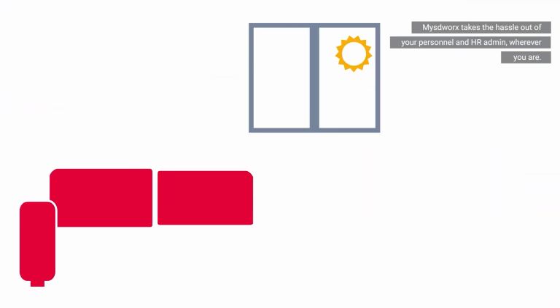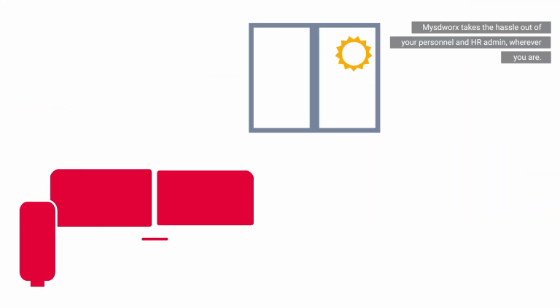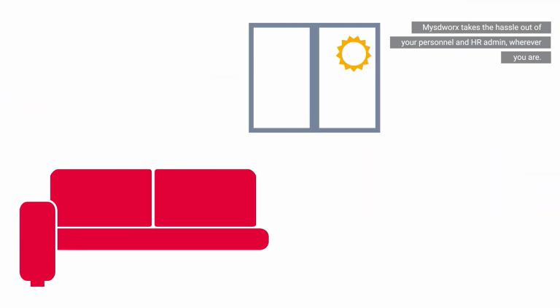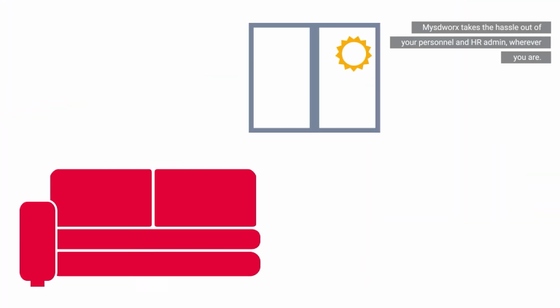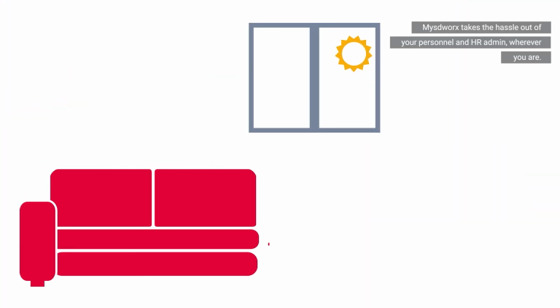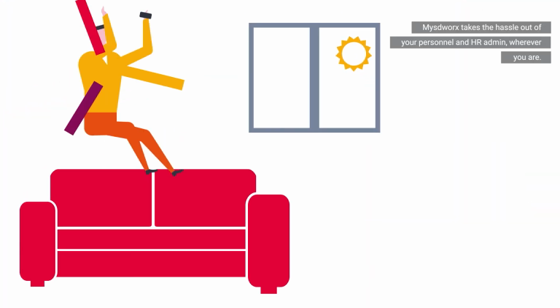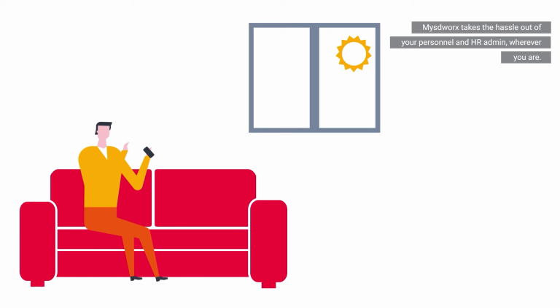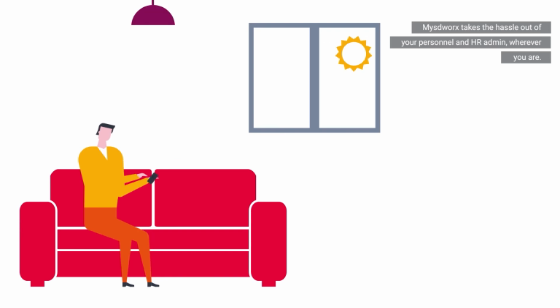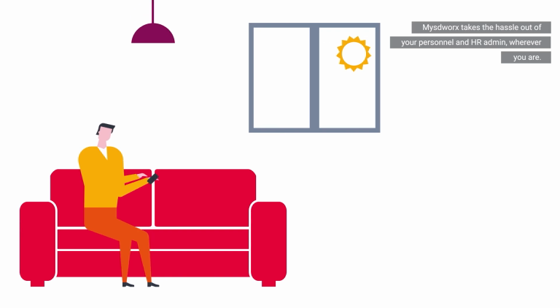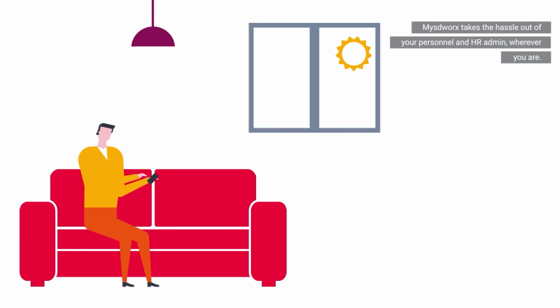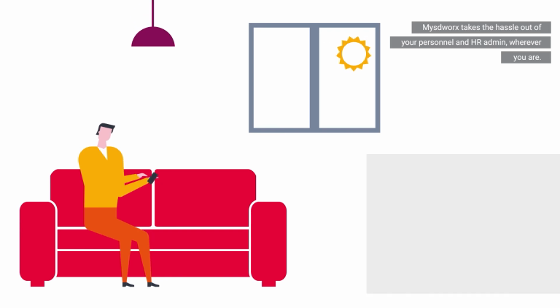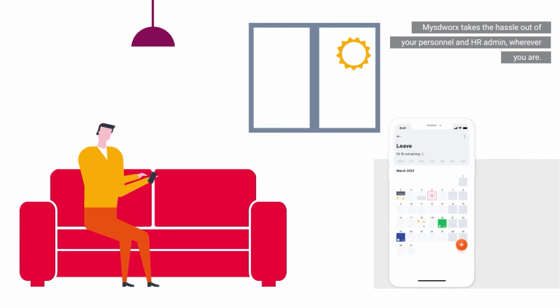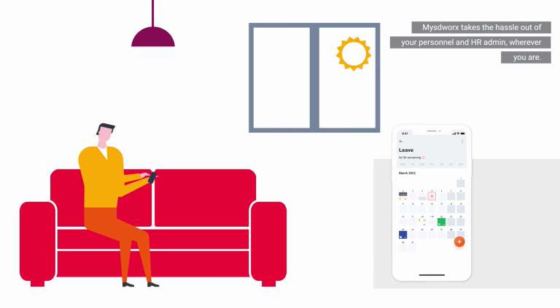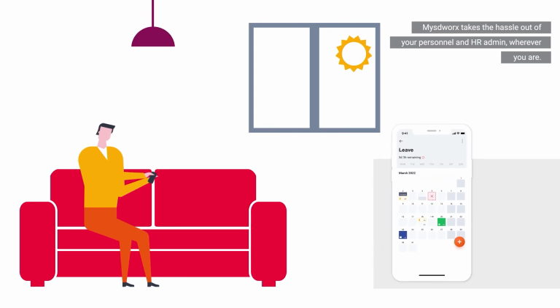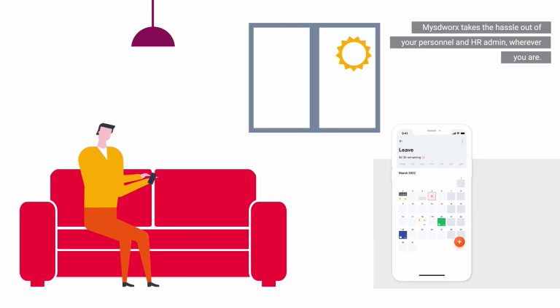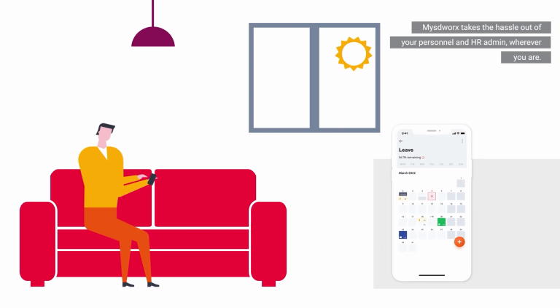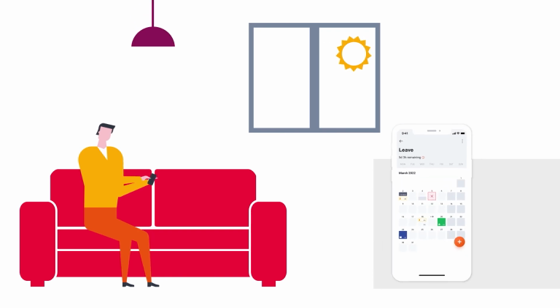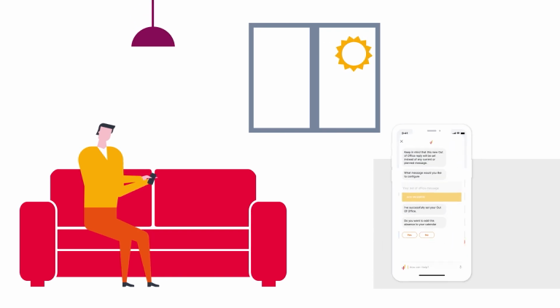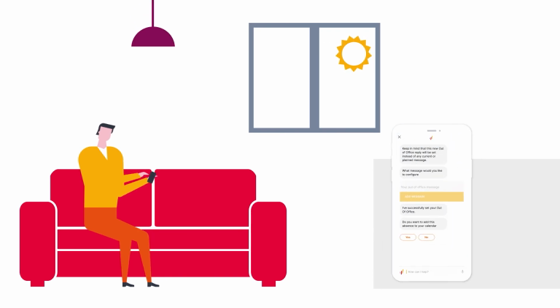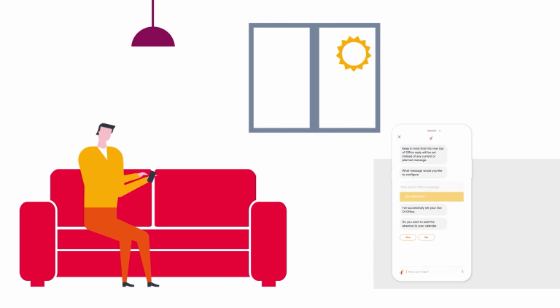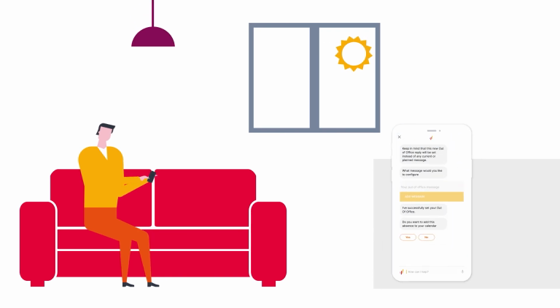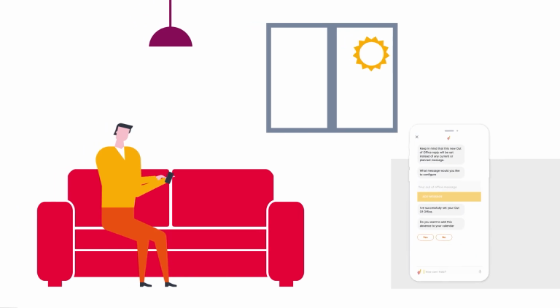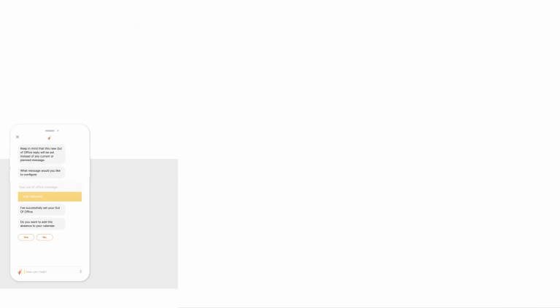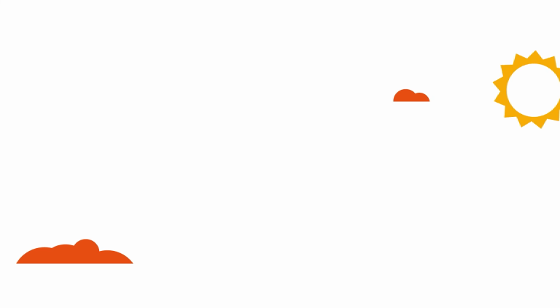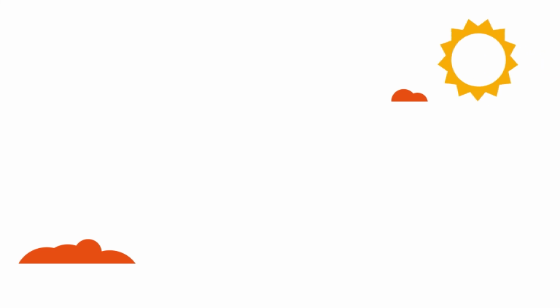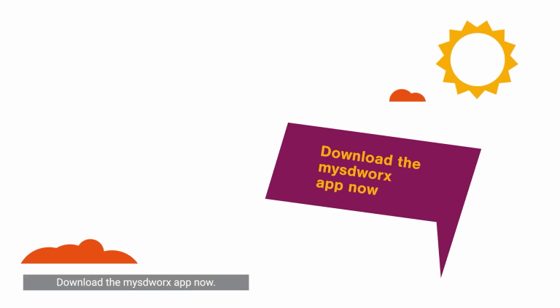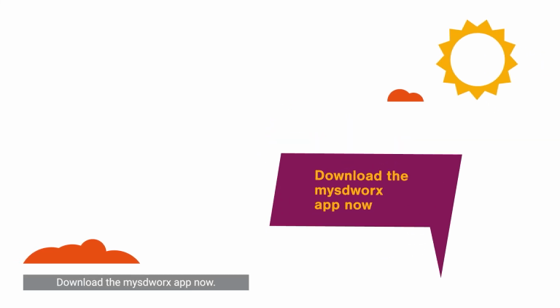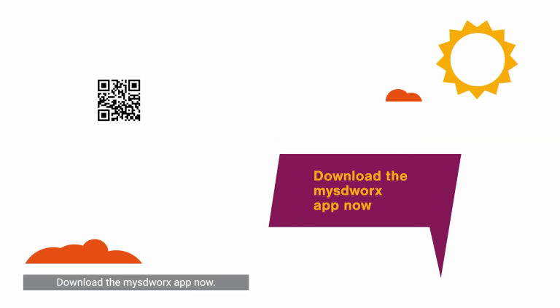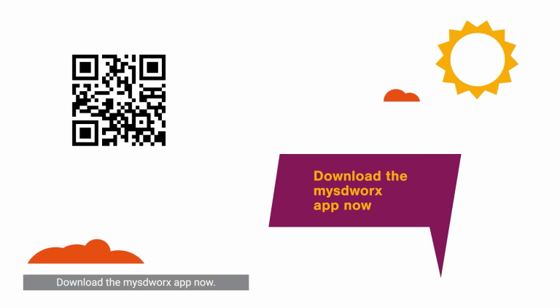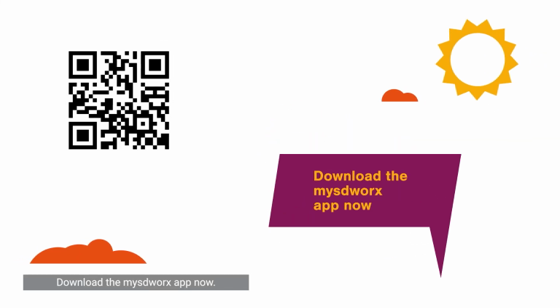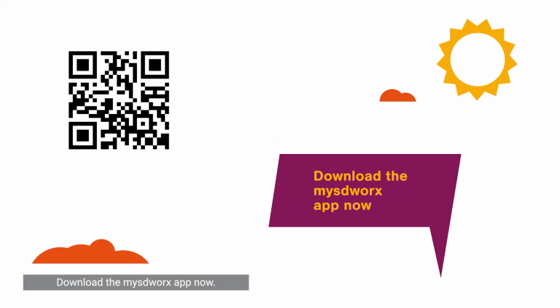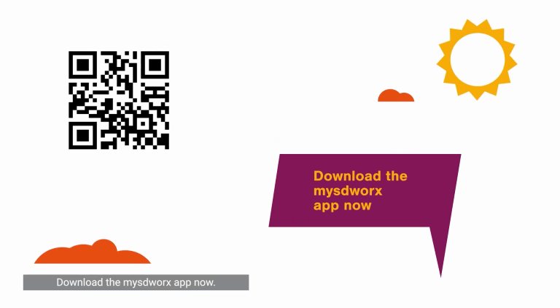MySDWorks takes the hassle out of your personnel and HR admin wherever you are. Download the MySDWorks app now.